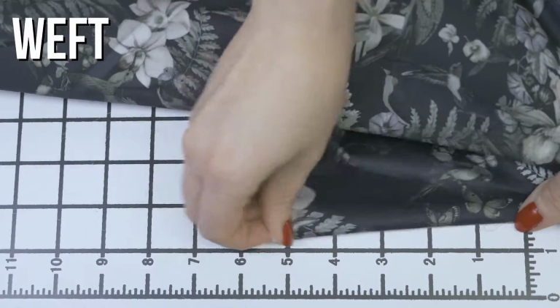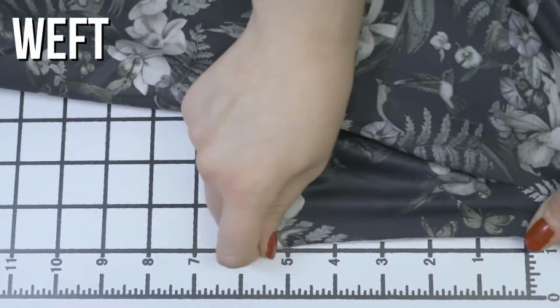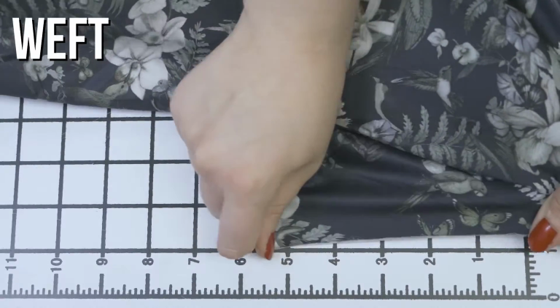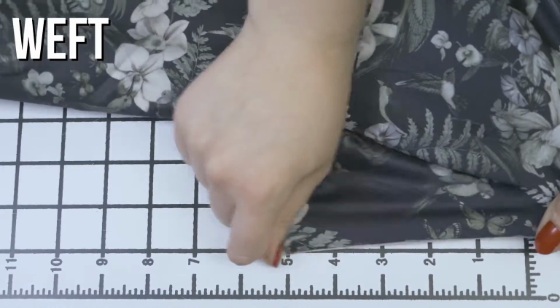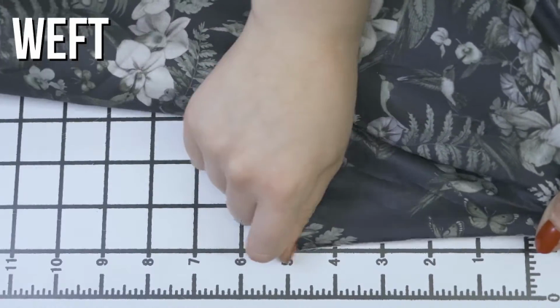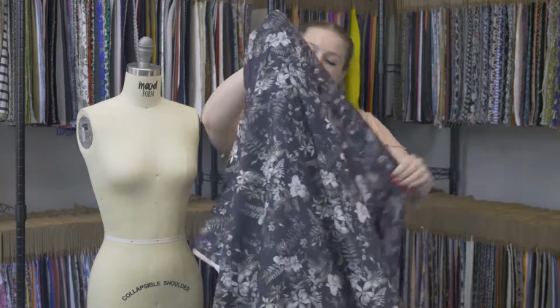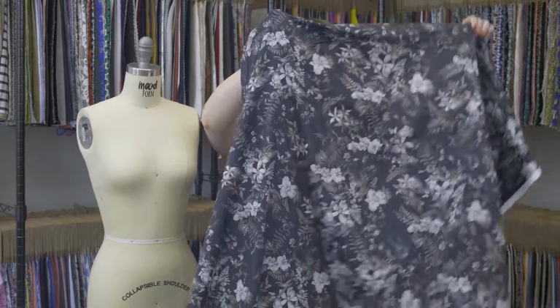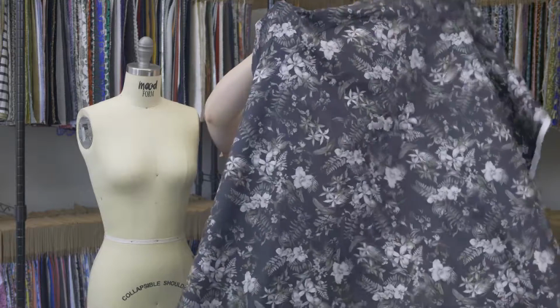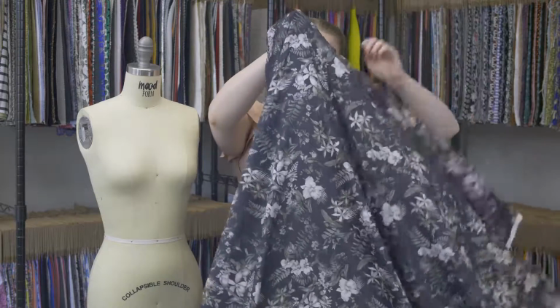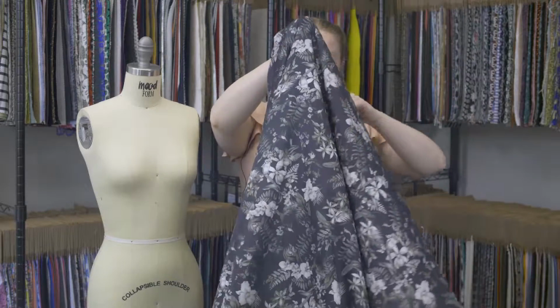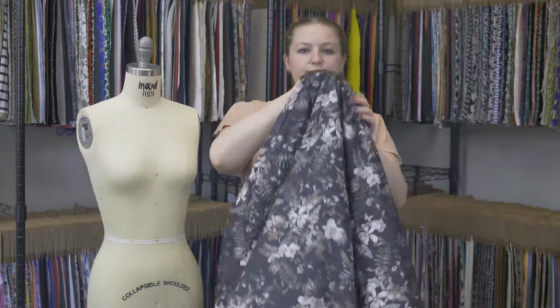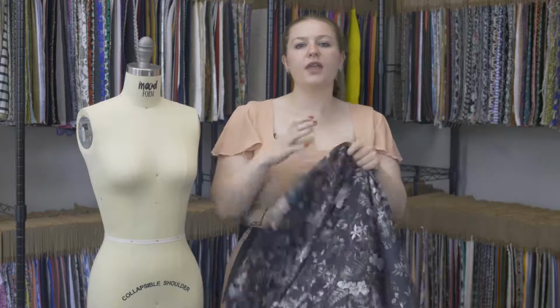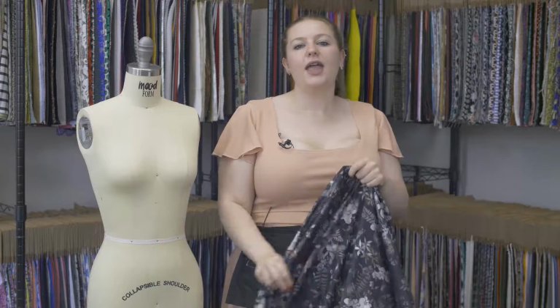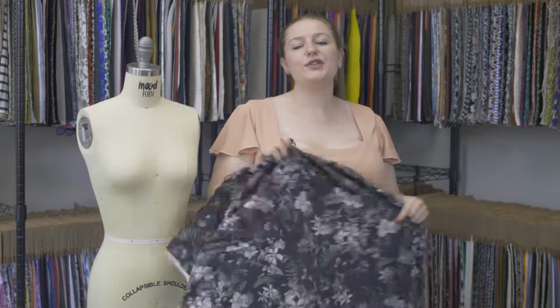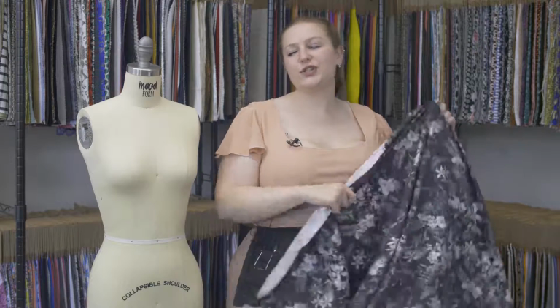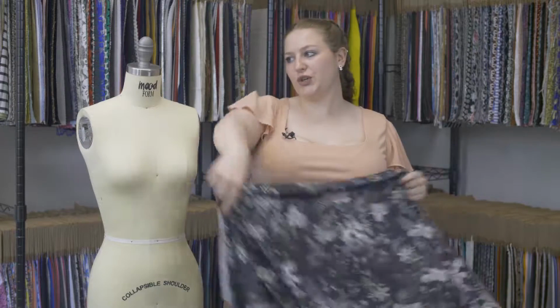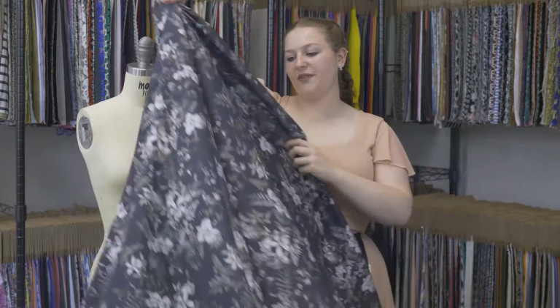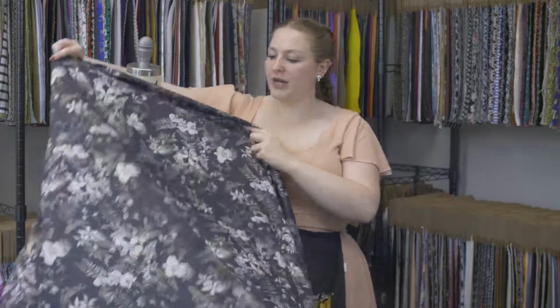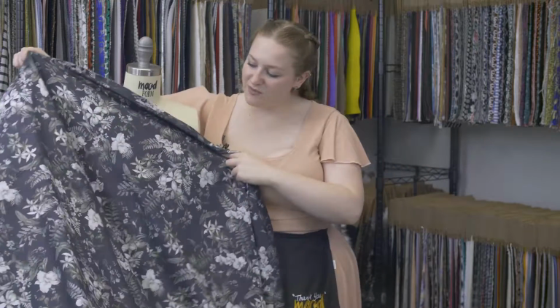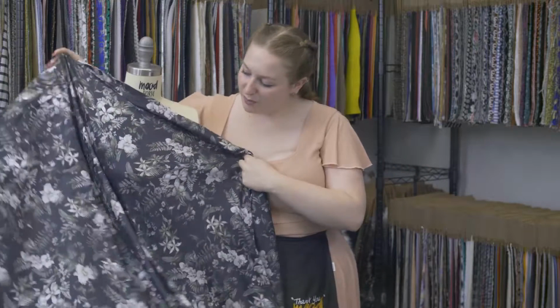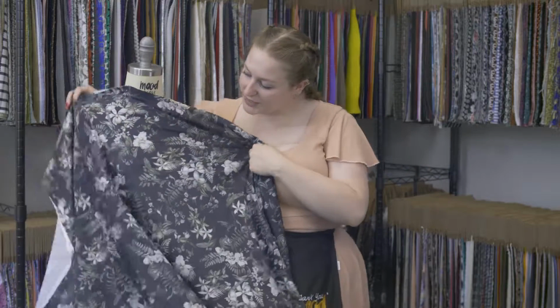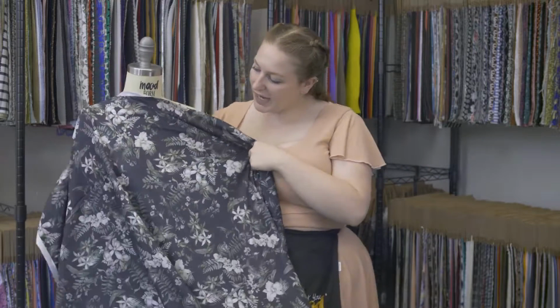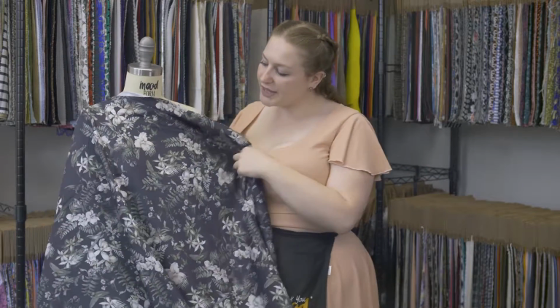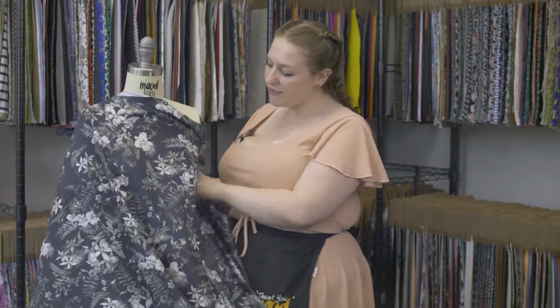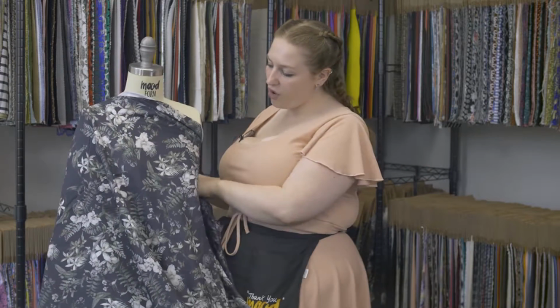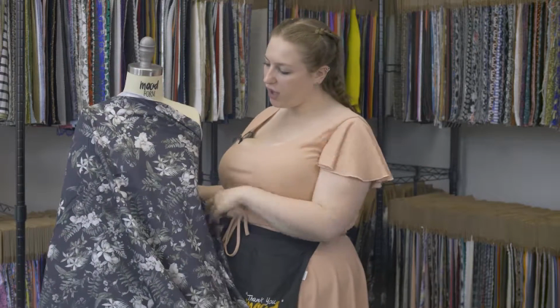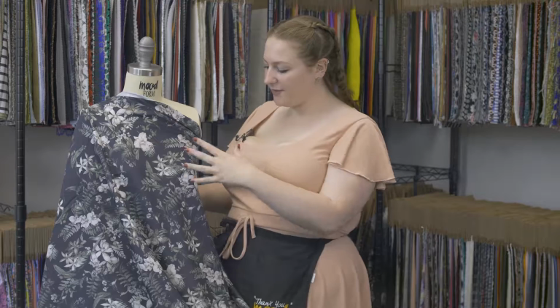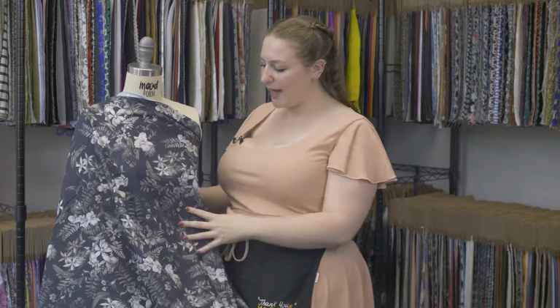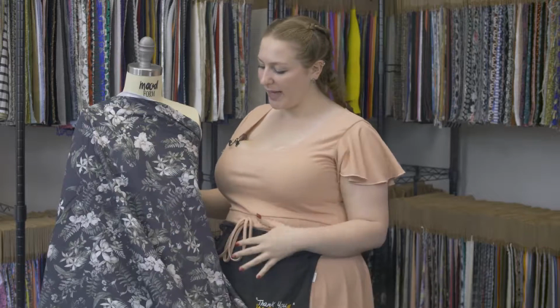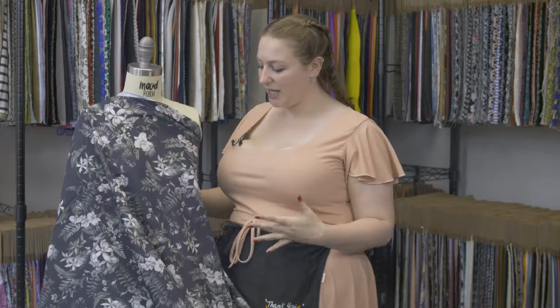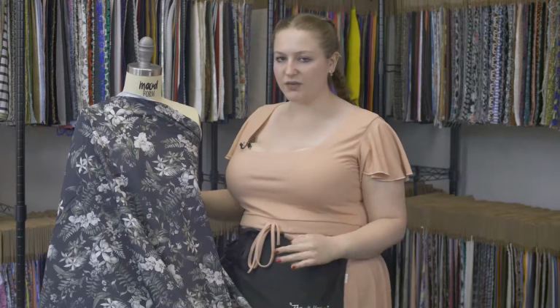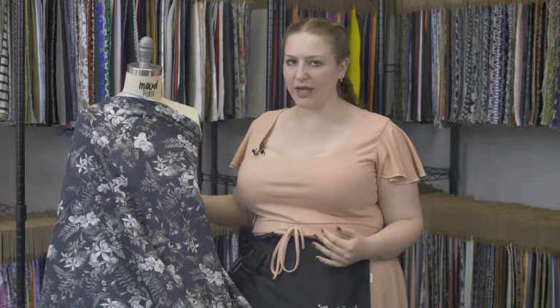It has a relaxed flexible drape and this is just the cutest fabric. I love the little birds on there and I love that it's all kind of this monochromatic color — it's very nice.